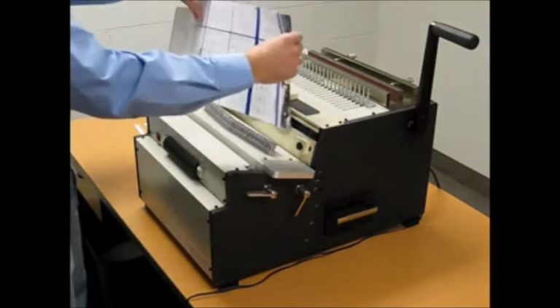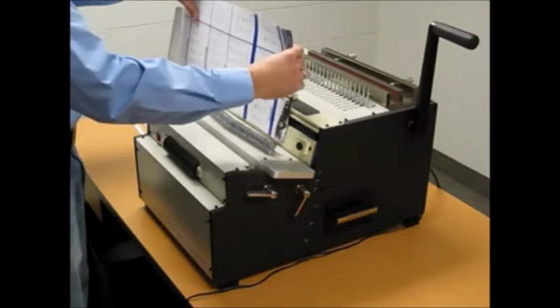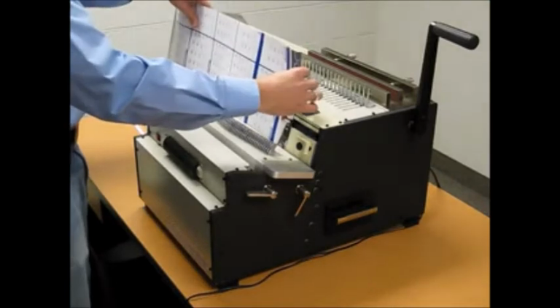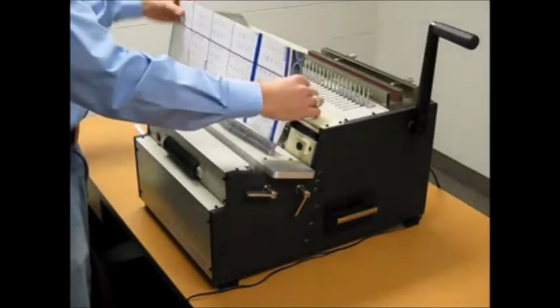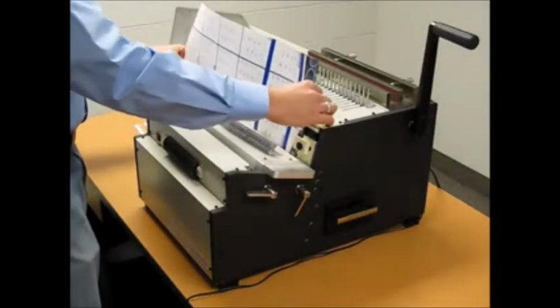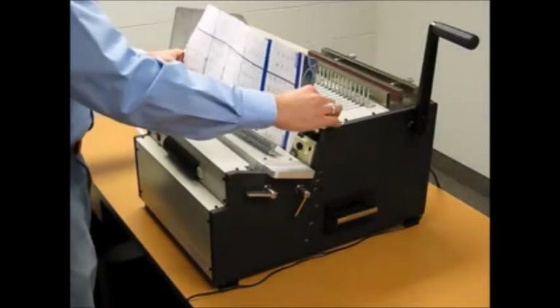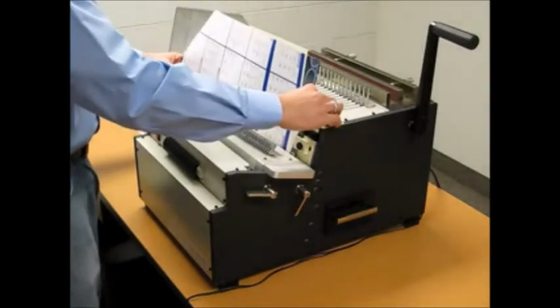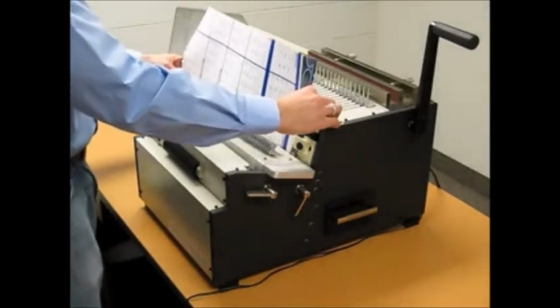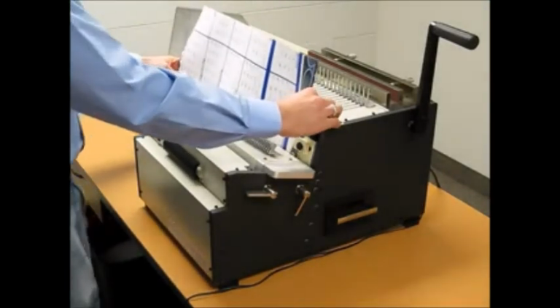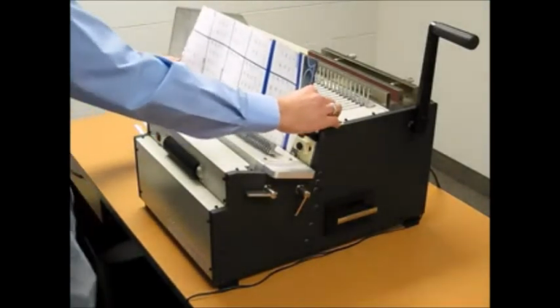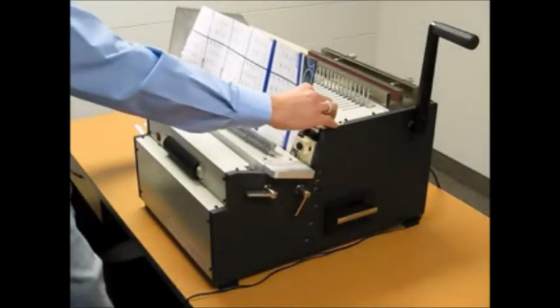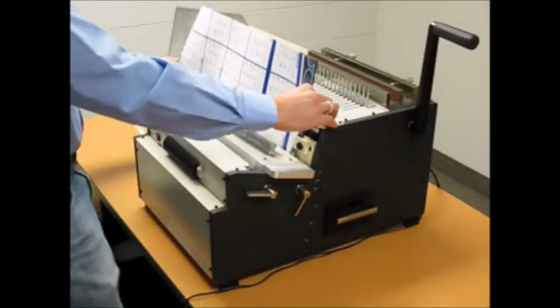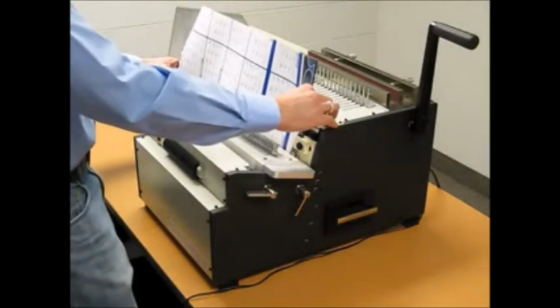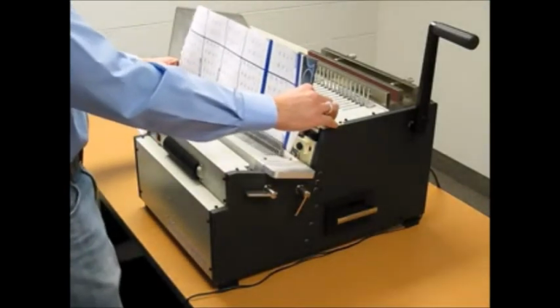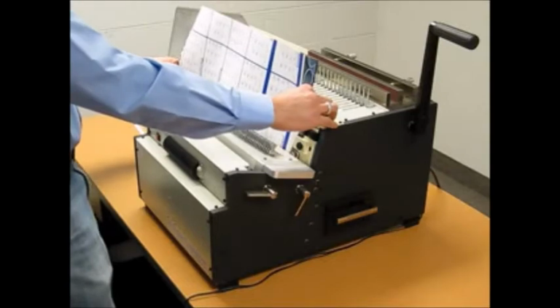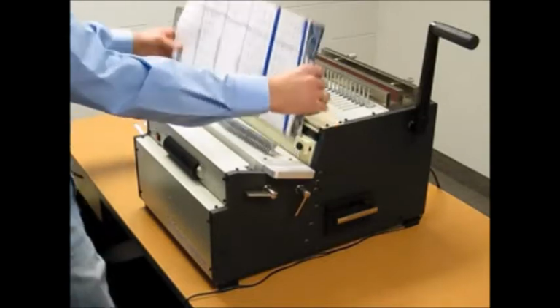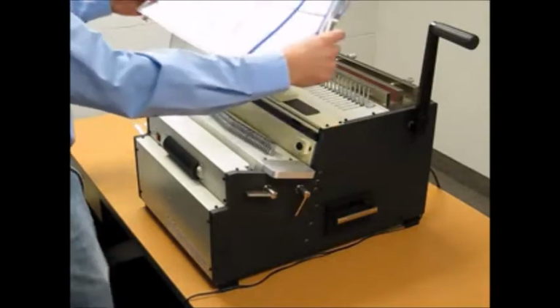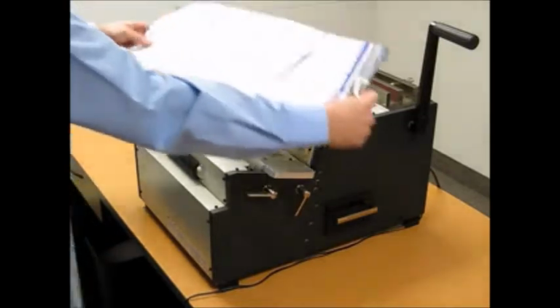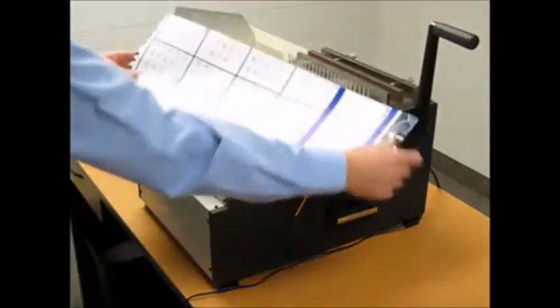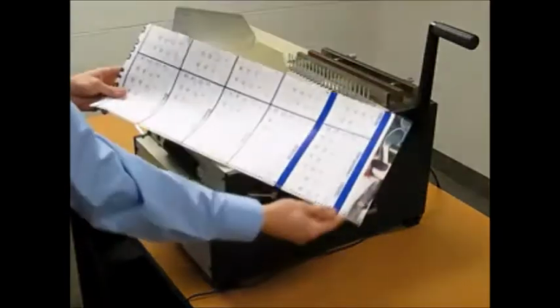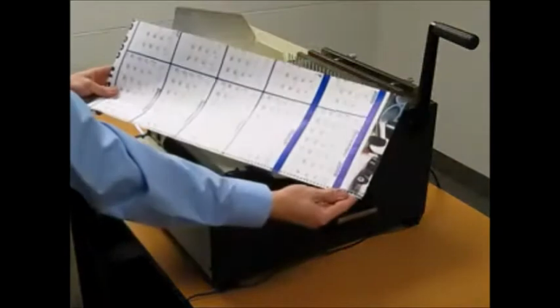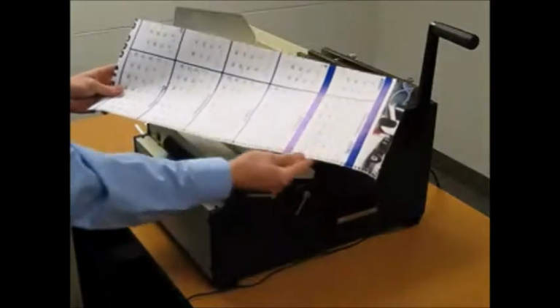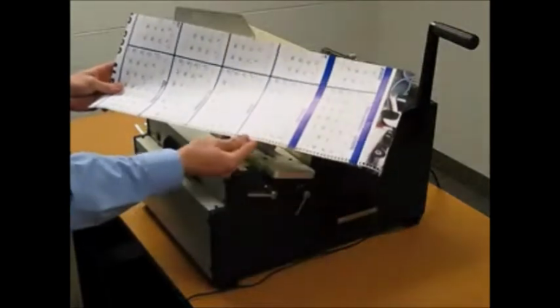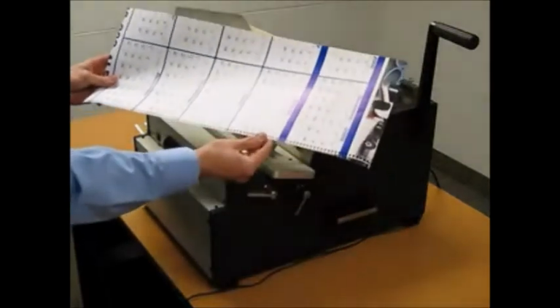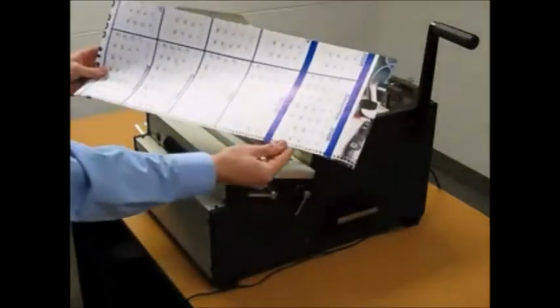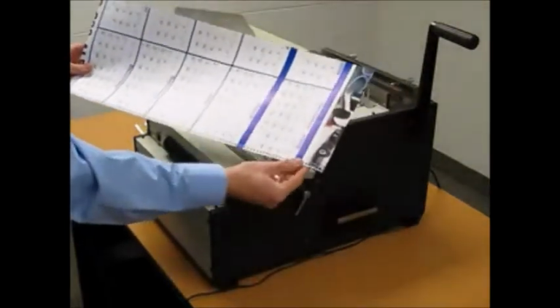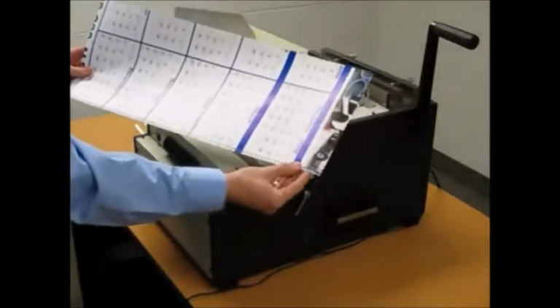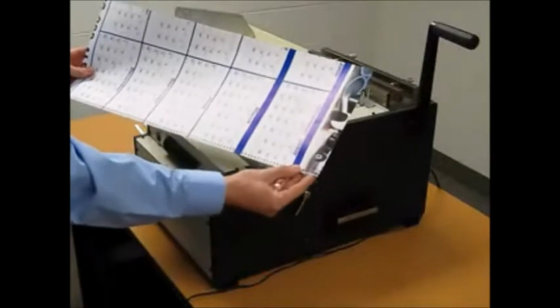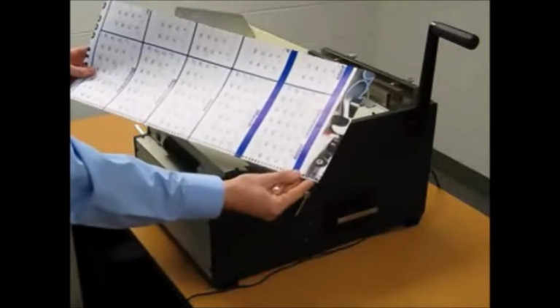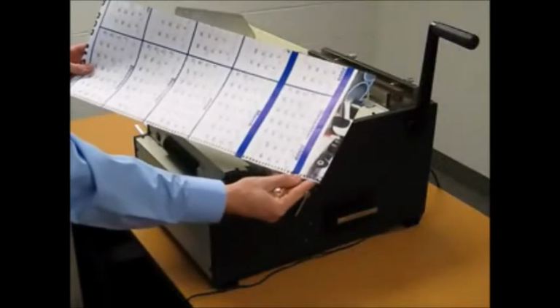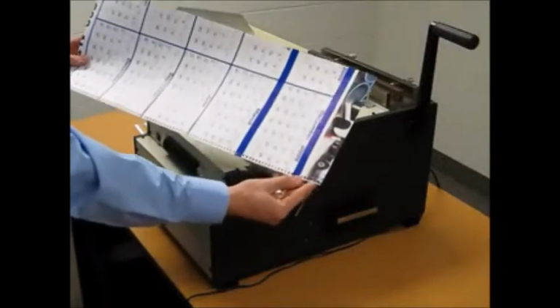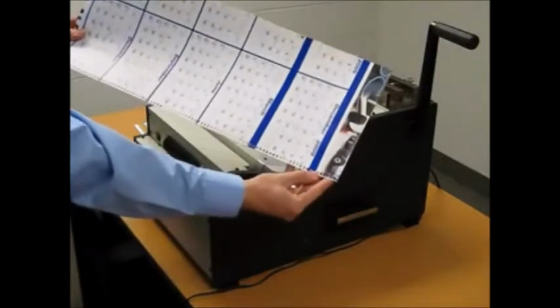Flip it around, insert it back in, and simply punch again. Now you have perfect alignment across all 23 inches without having a half hole at either end.